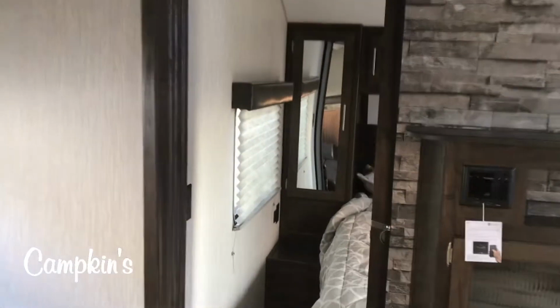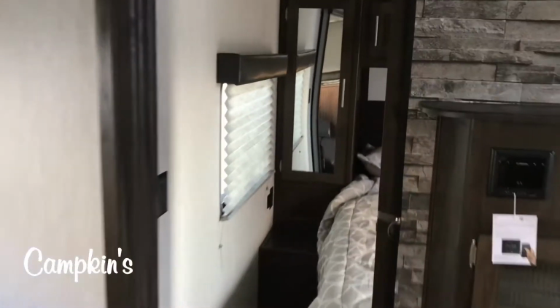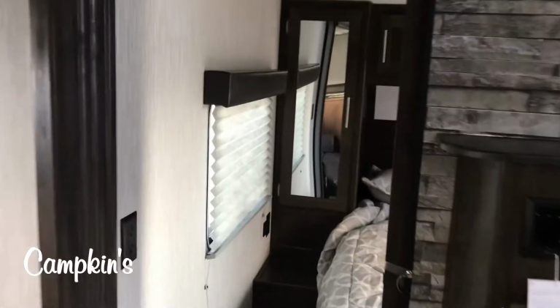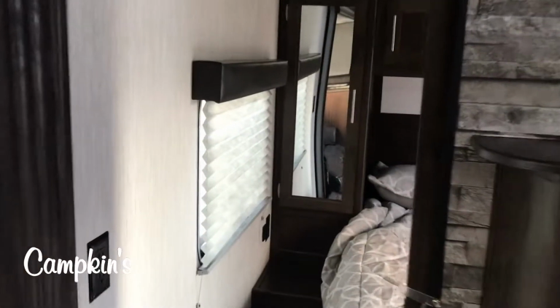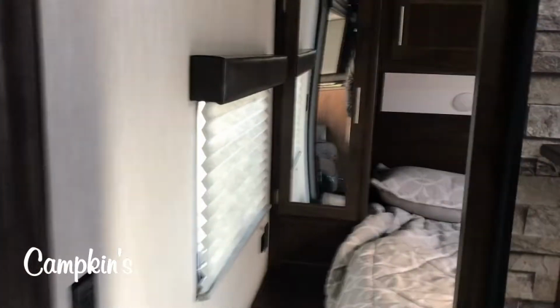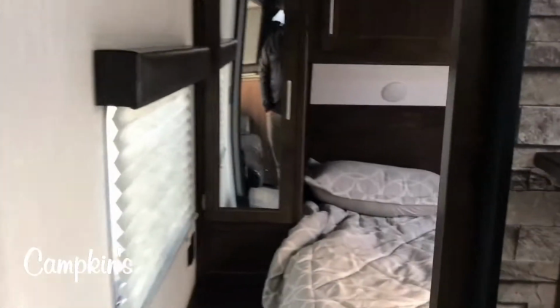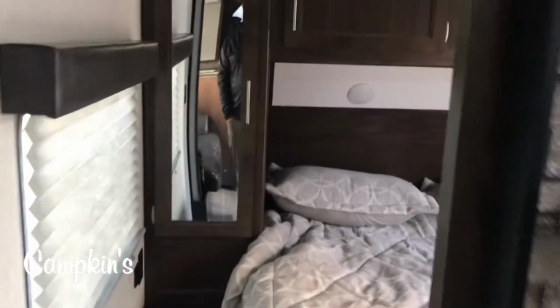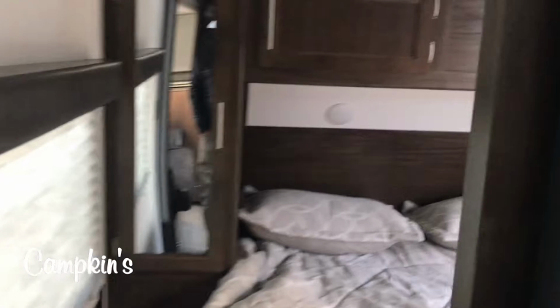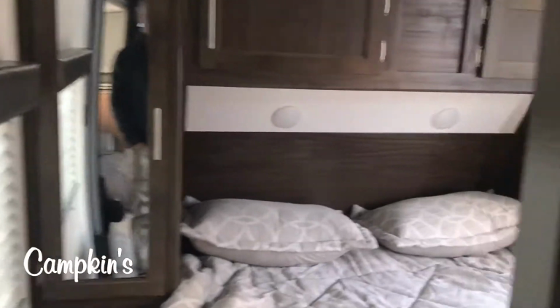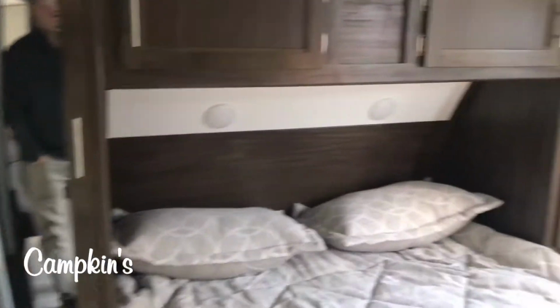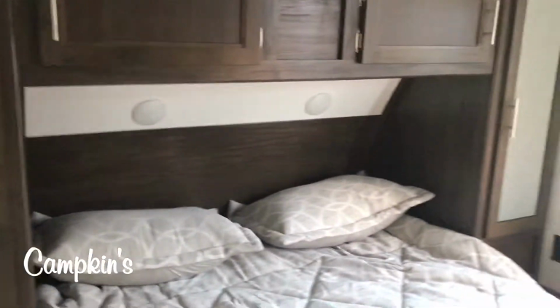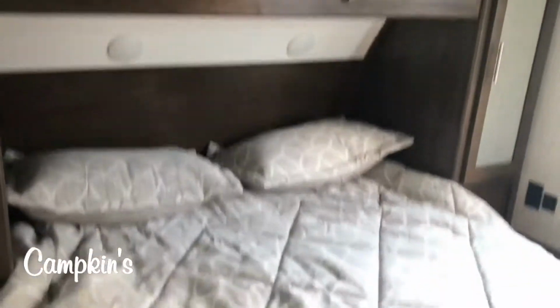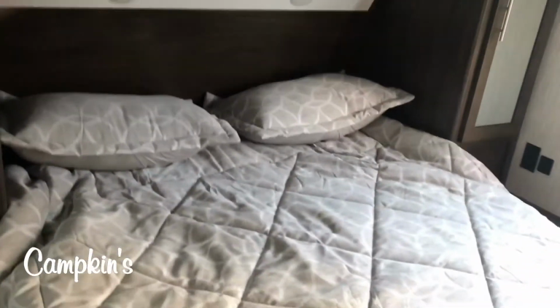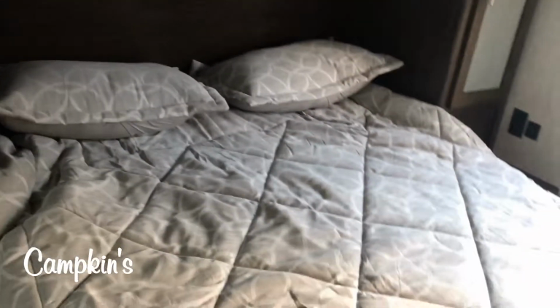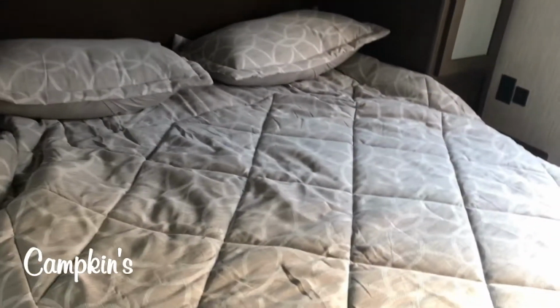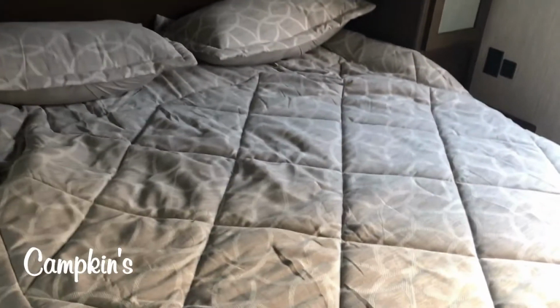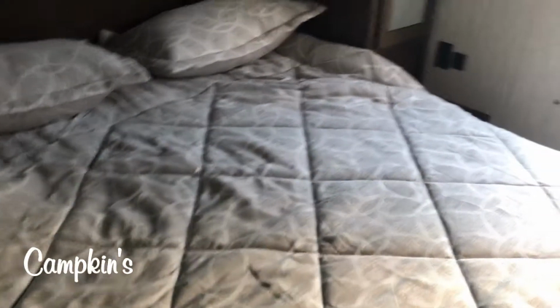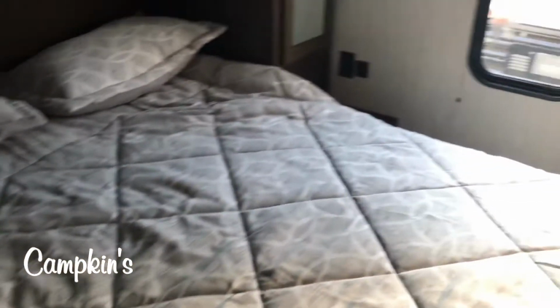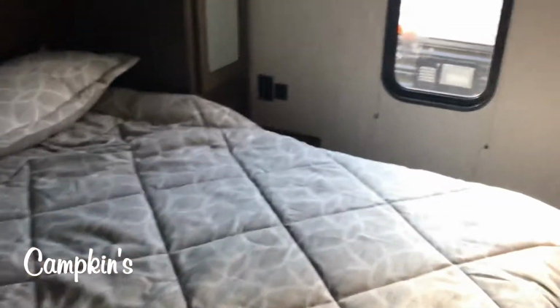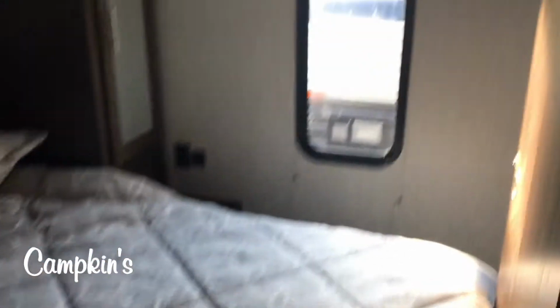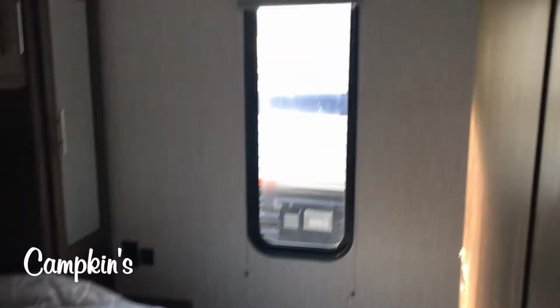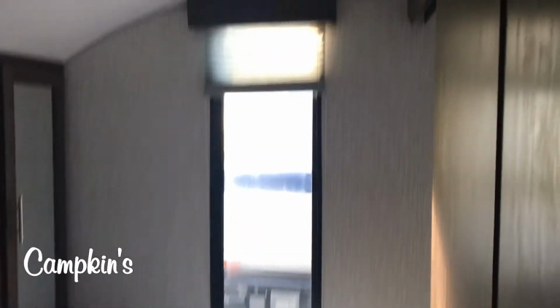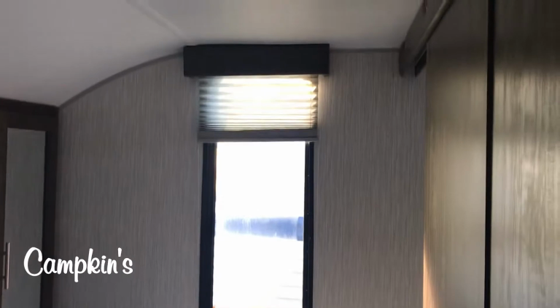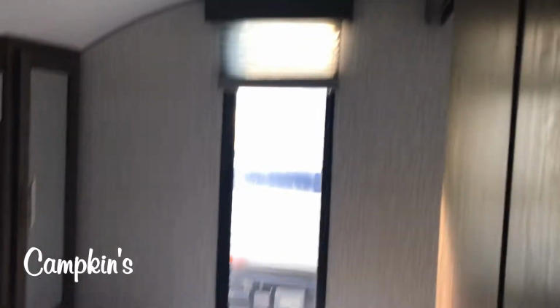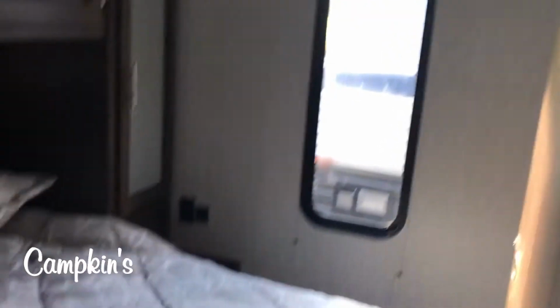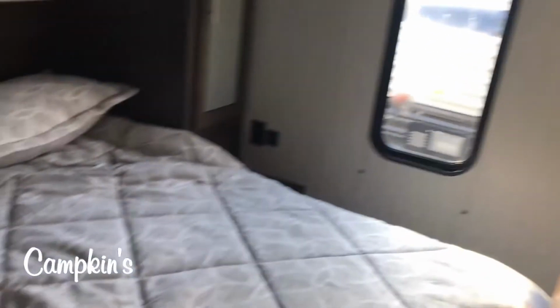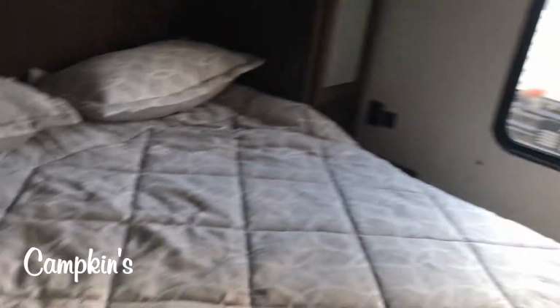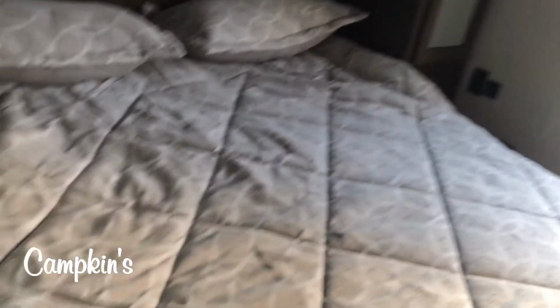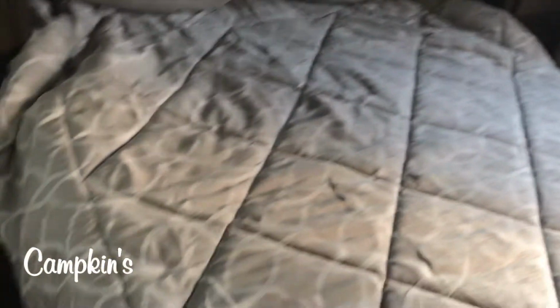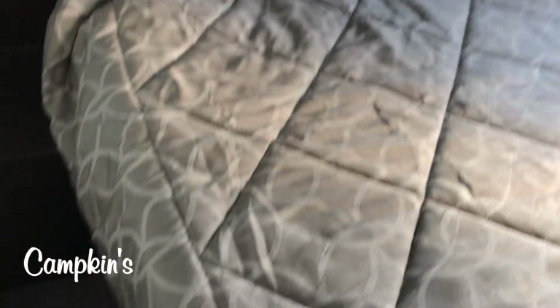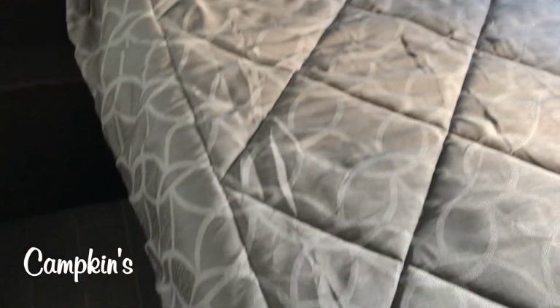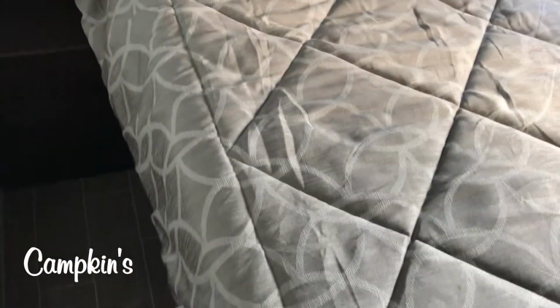In the bedroom you've got windows on both sides of the bed, storage all the way around, plugs and USB chargers everywhere, and it does have a TV backer so you can mount a TV in here too.